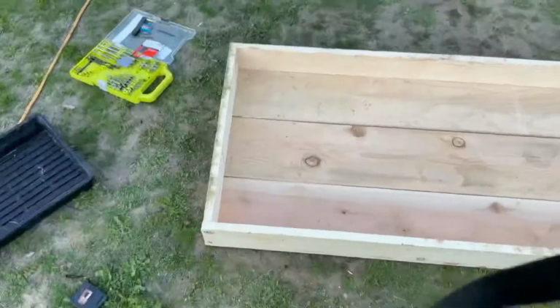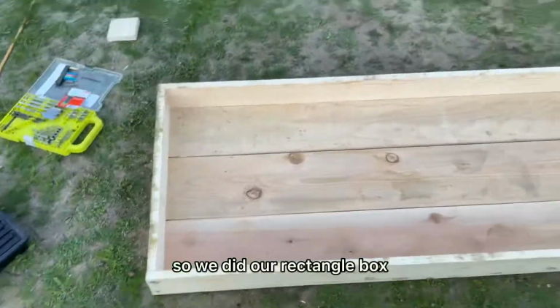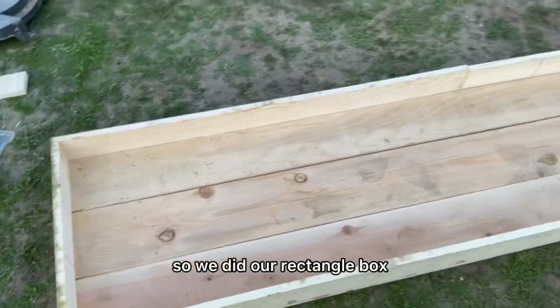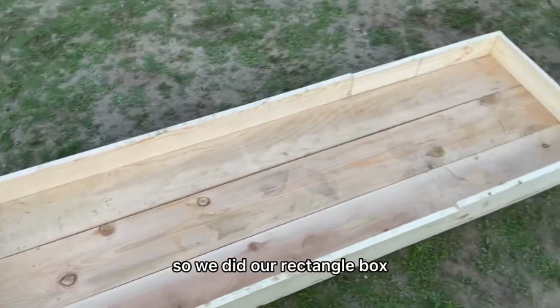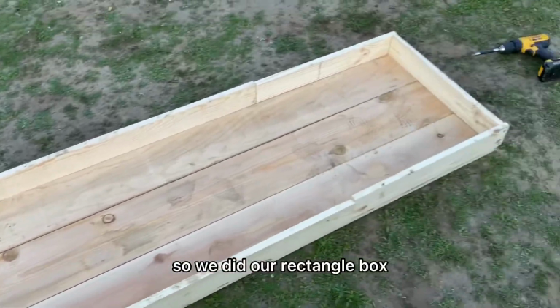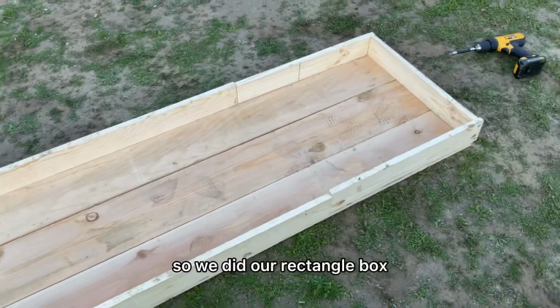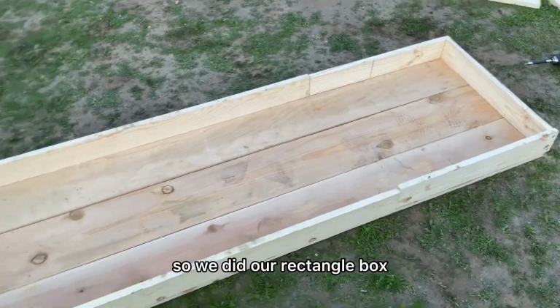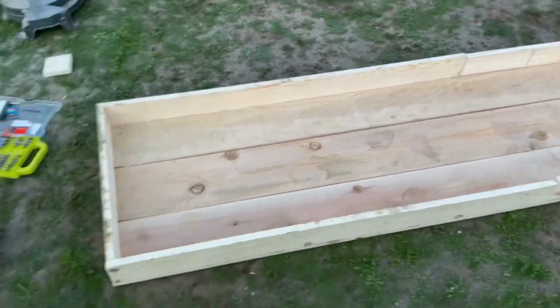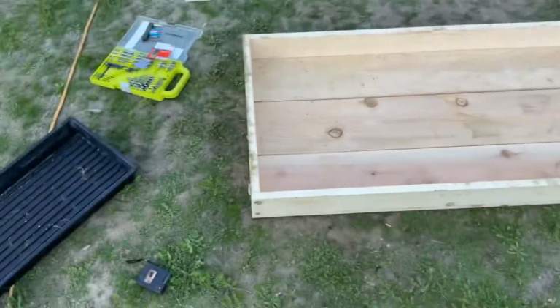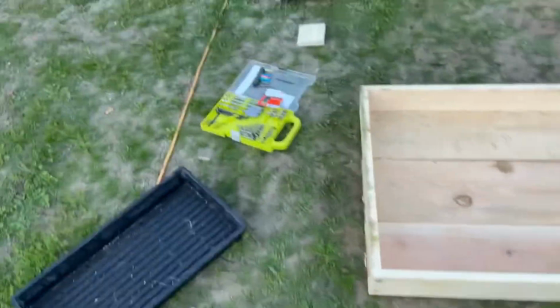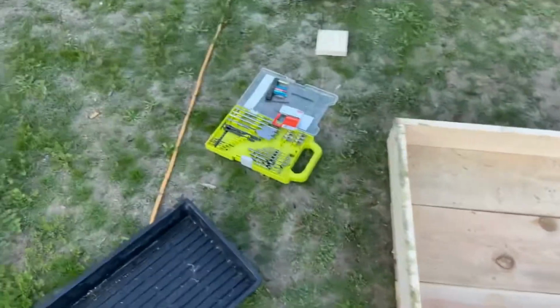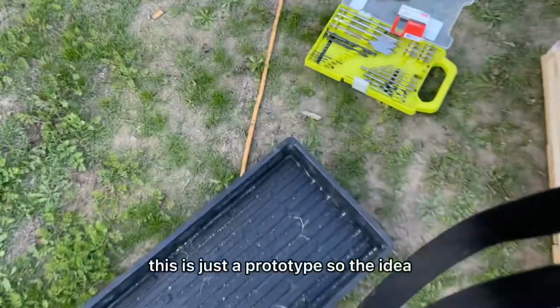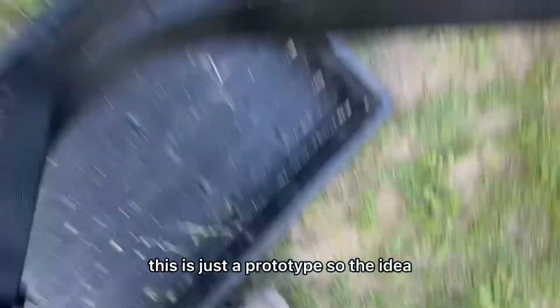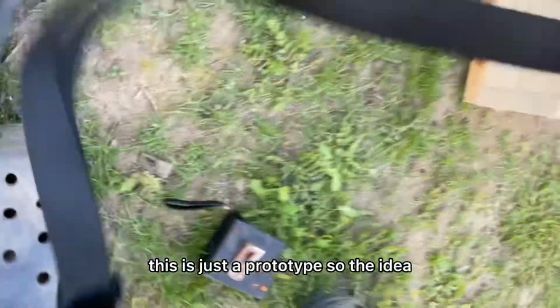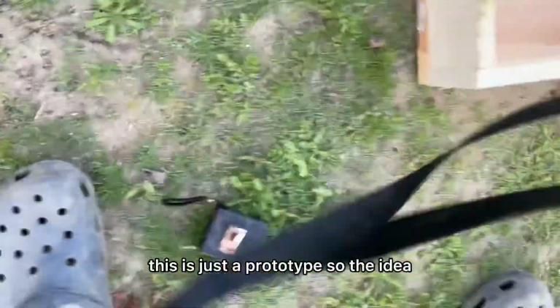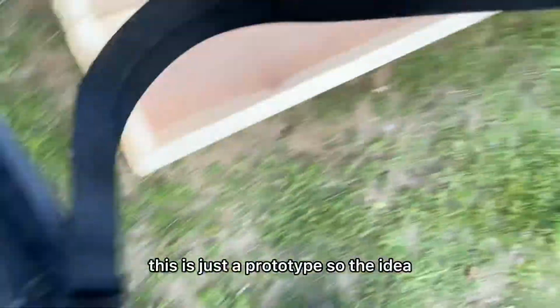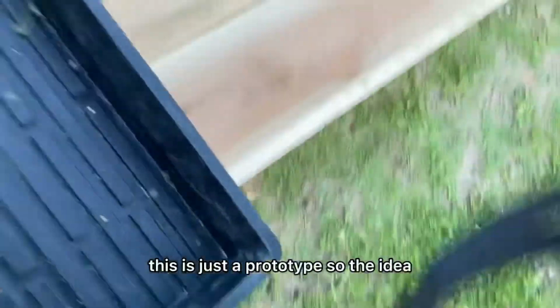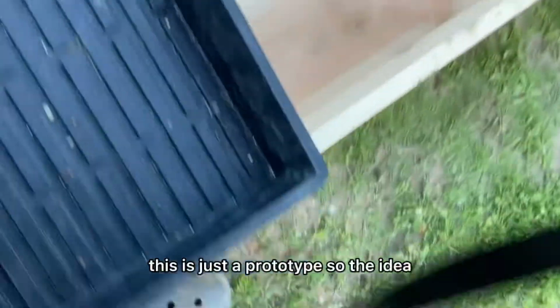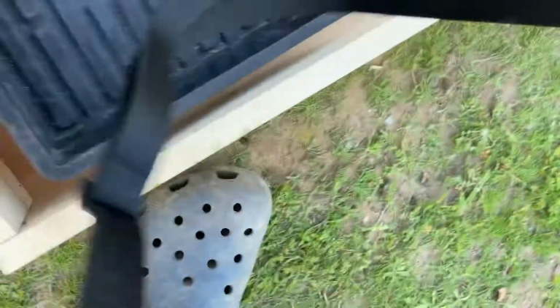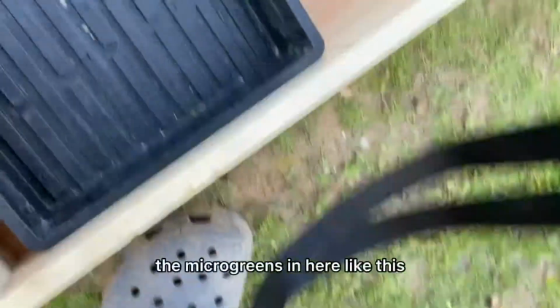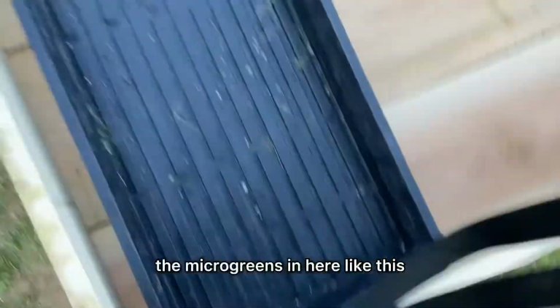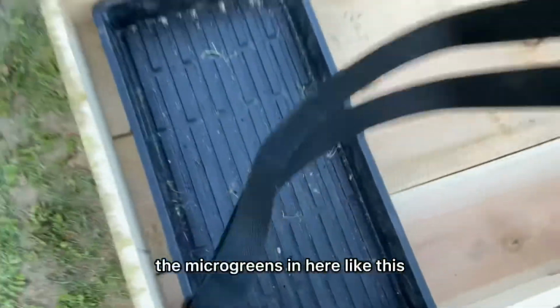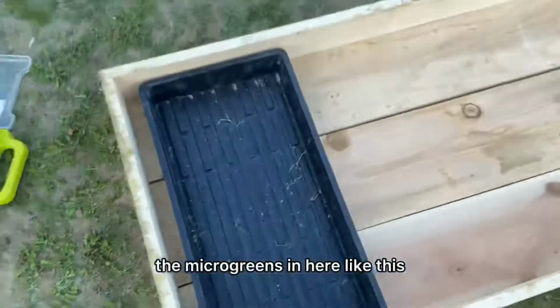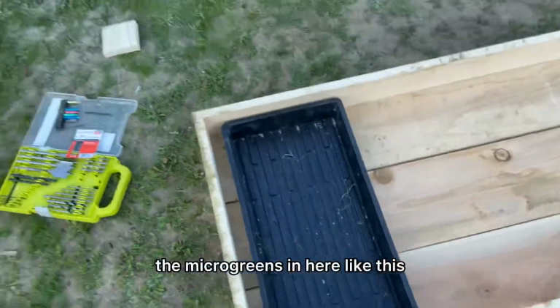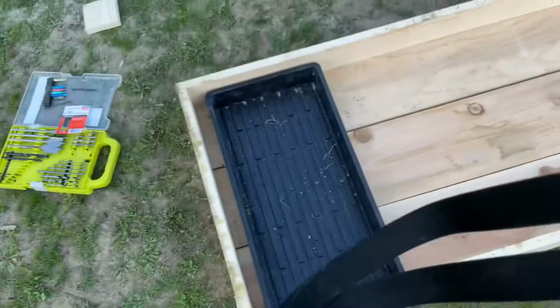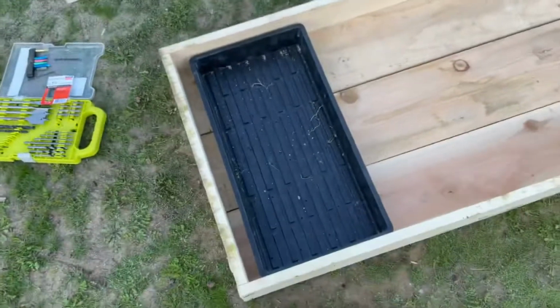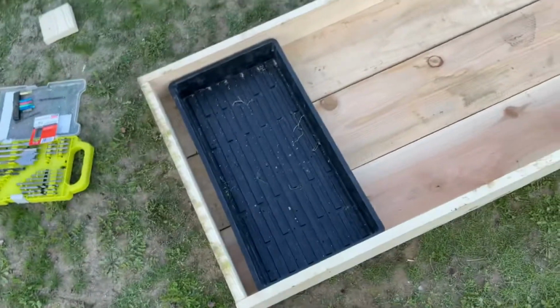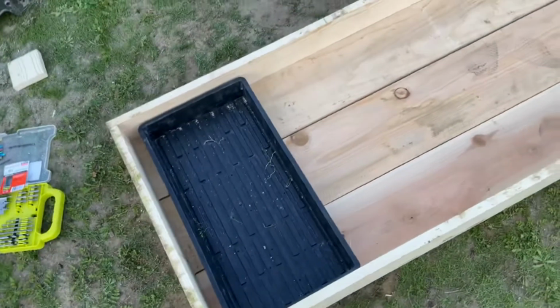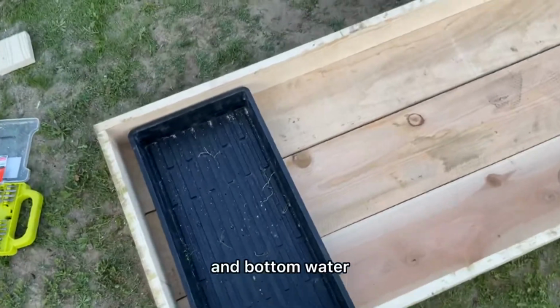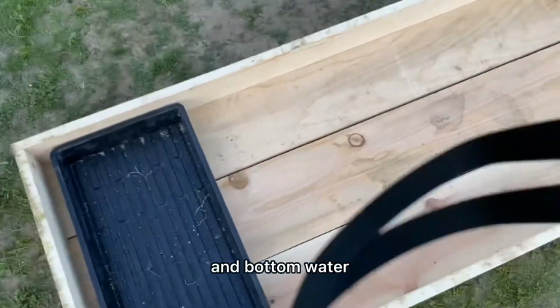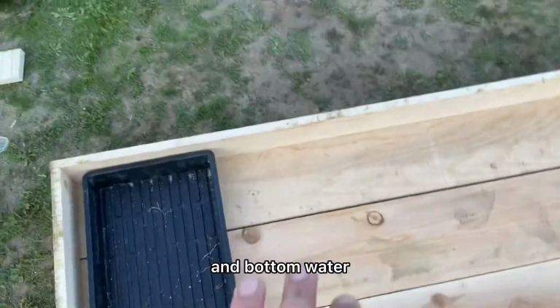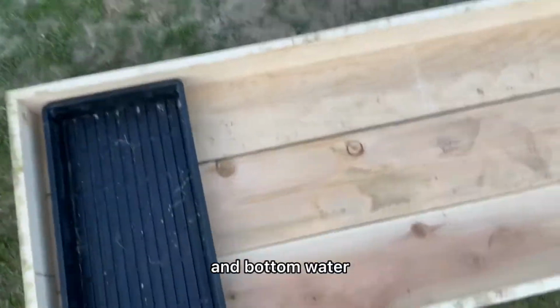So we did our rectangle box. This is just a prototype — the idea is the microgreens go in here like this, and then we have bottom watering.